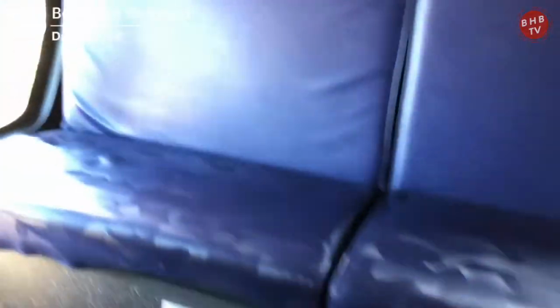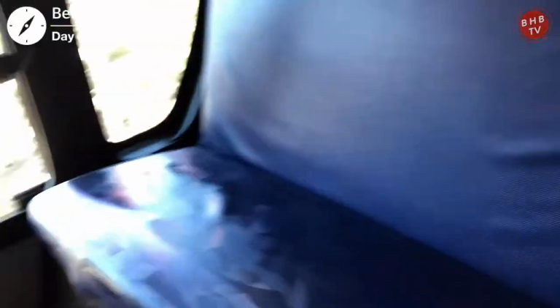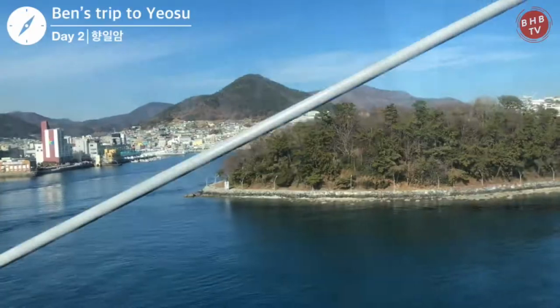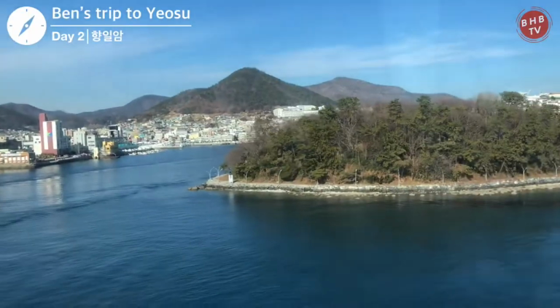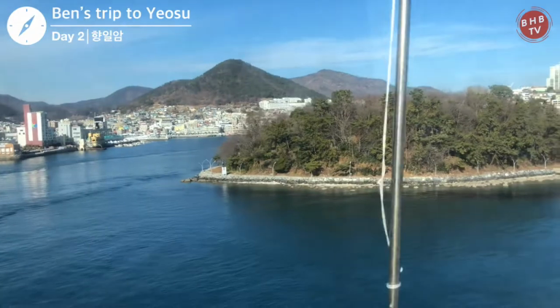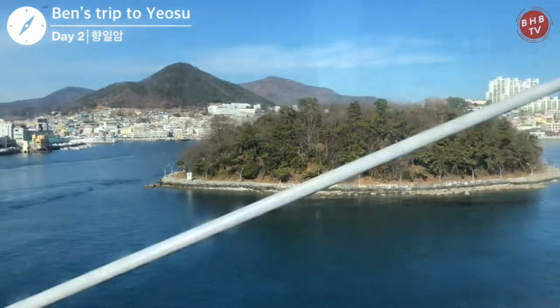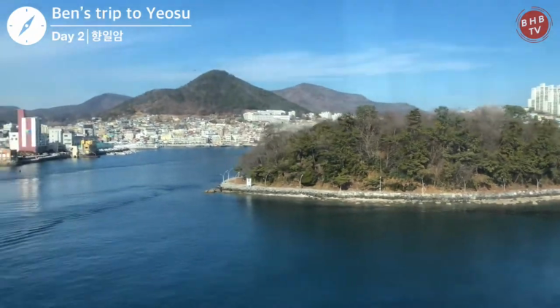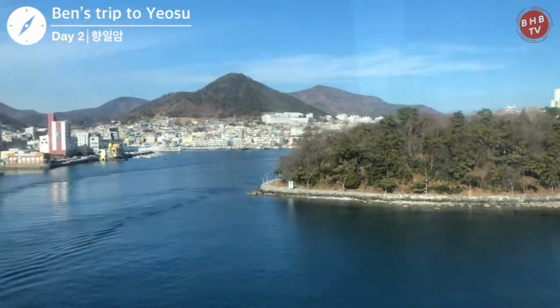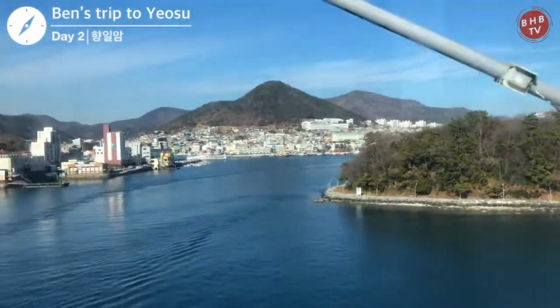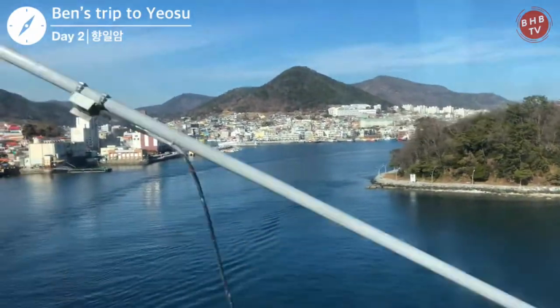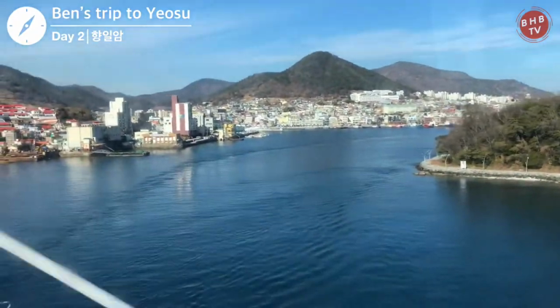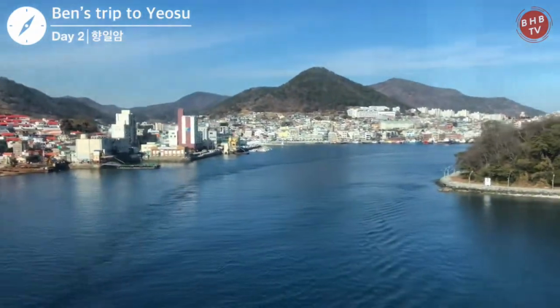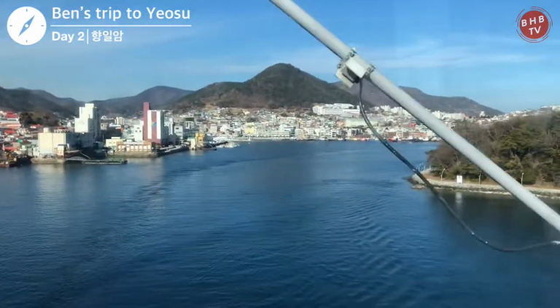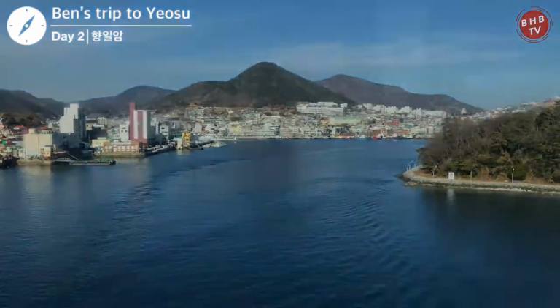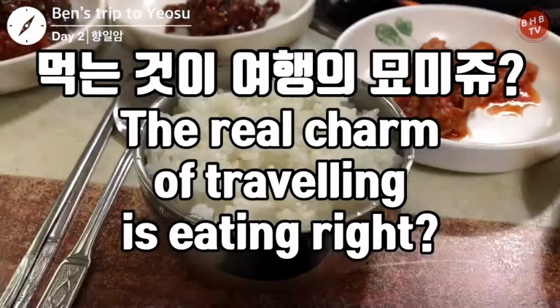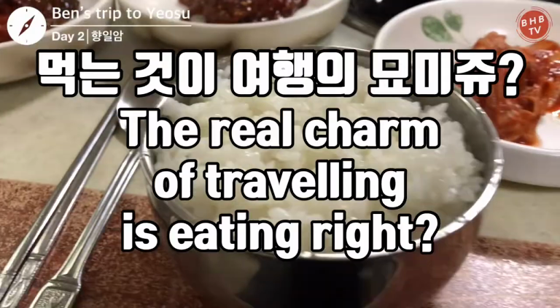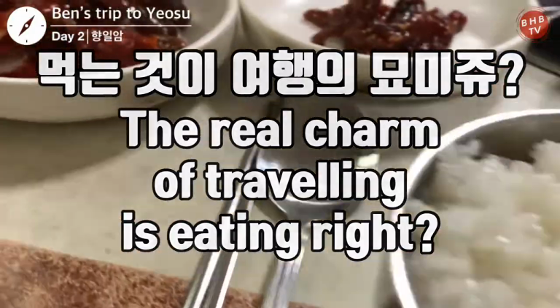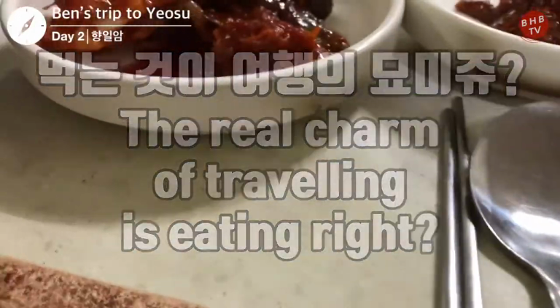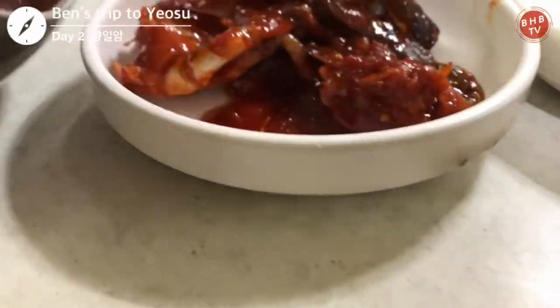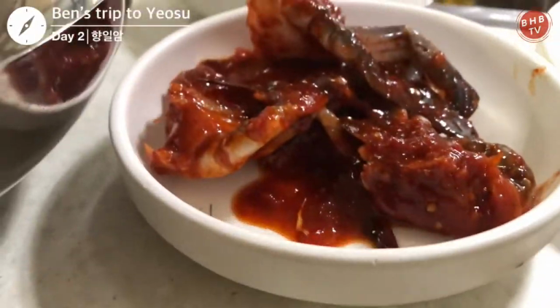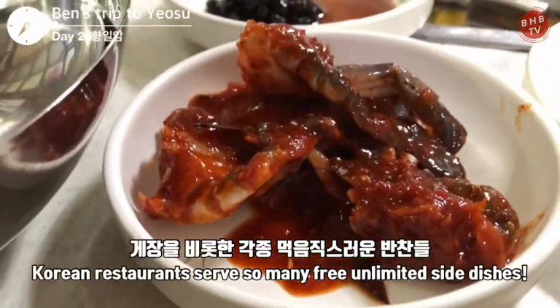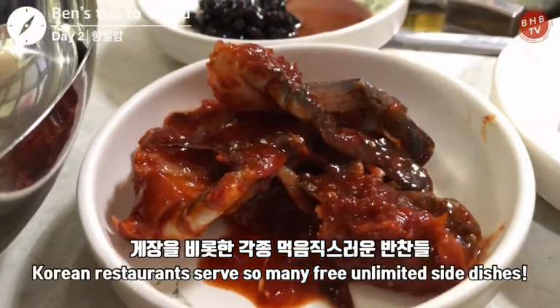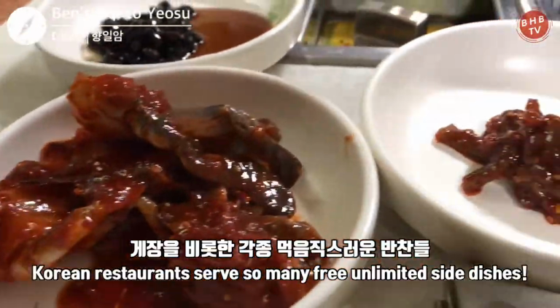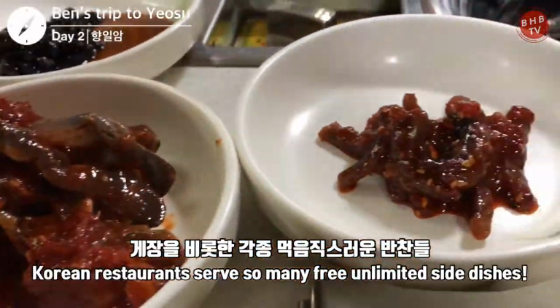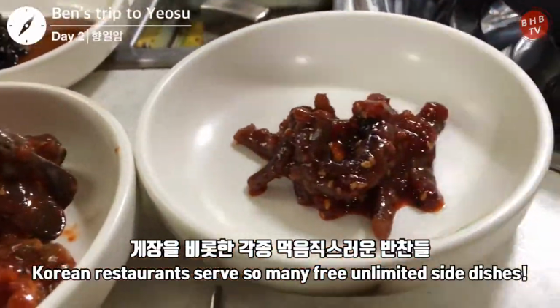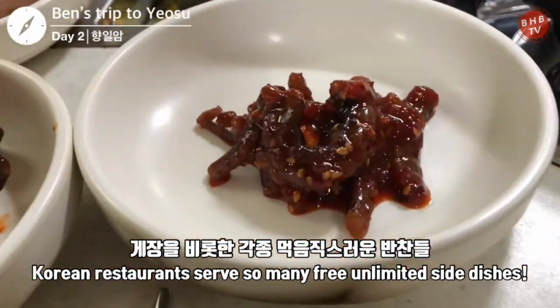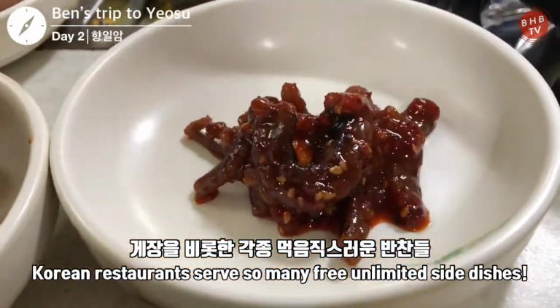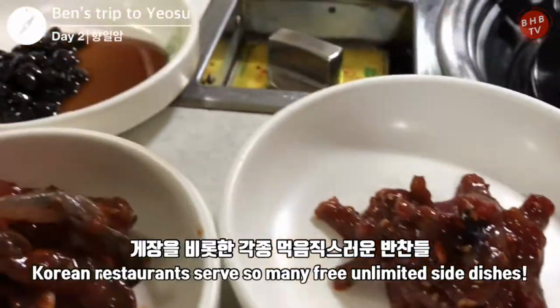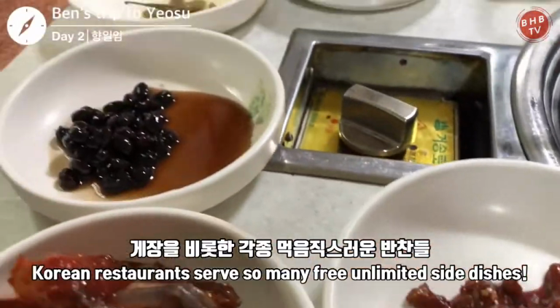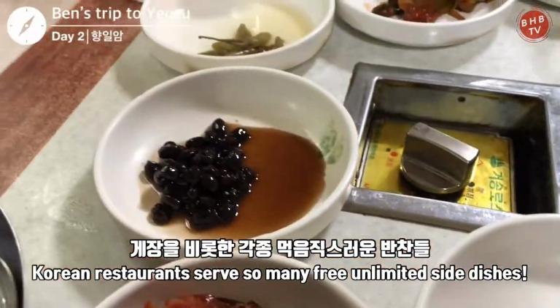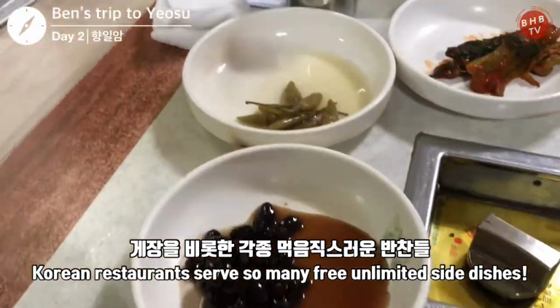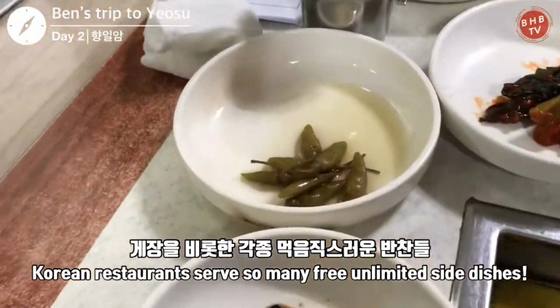After seeing all of Hyangiram, it is time to get a bus to go eat lunch. In Korea, you can refill the side dishes as many times as you want — a very special part of Korean culture.